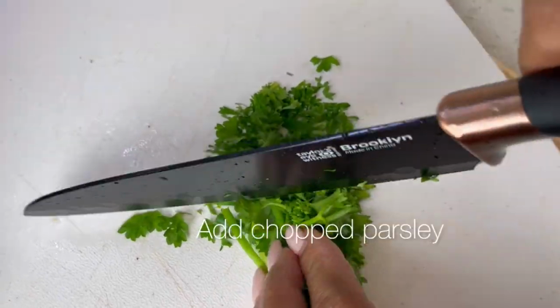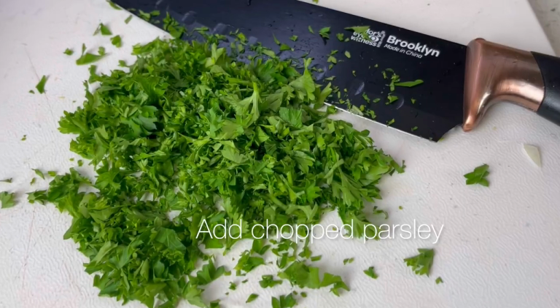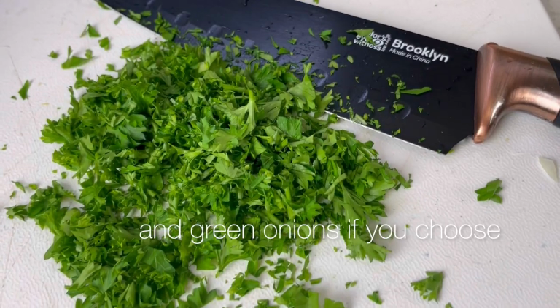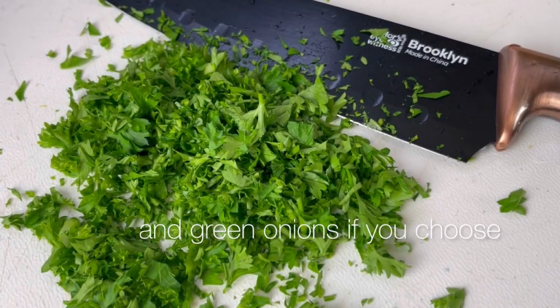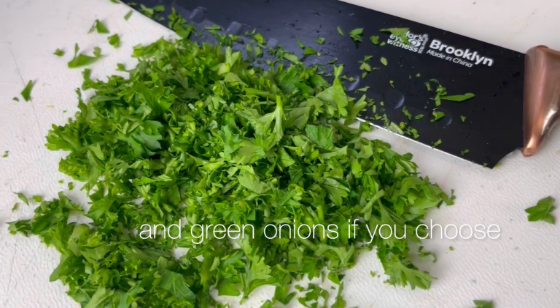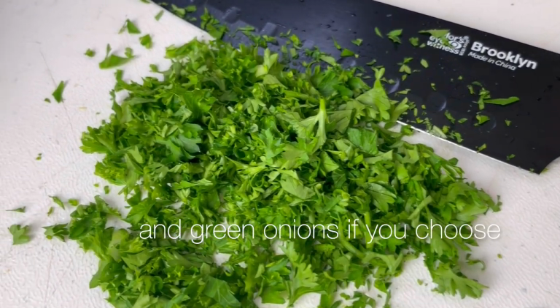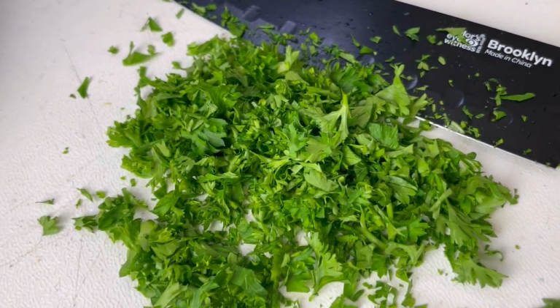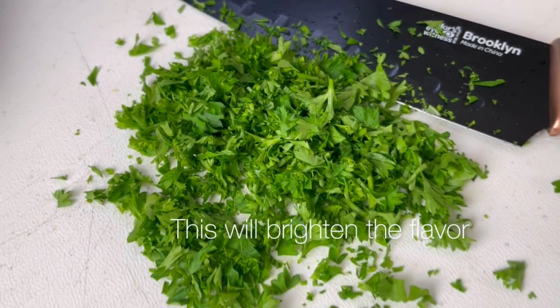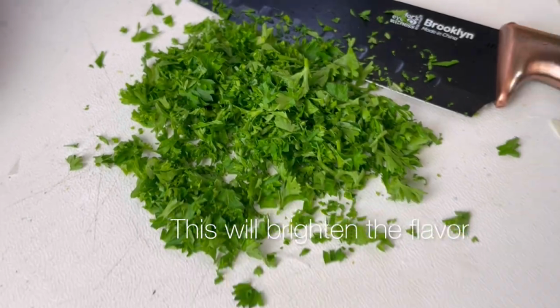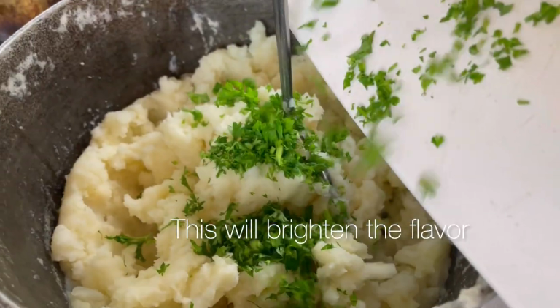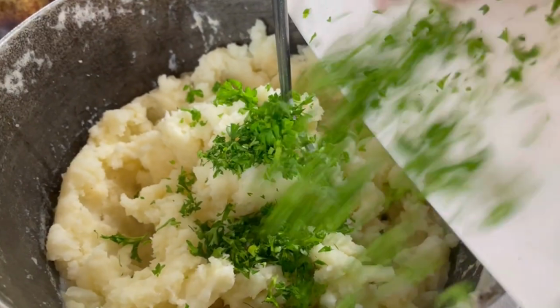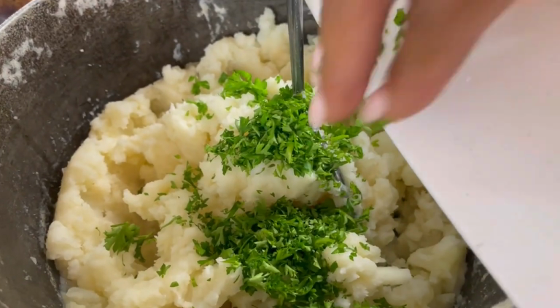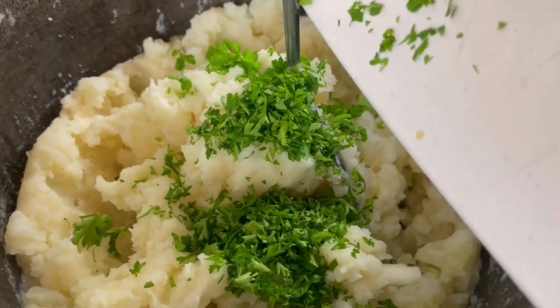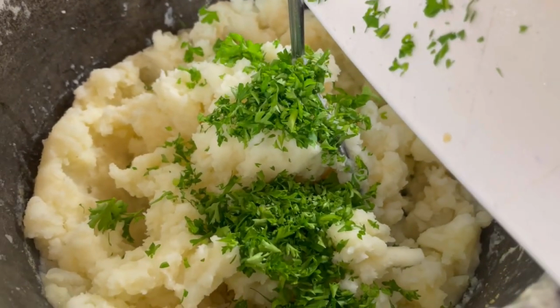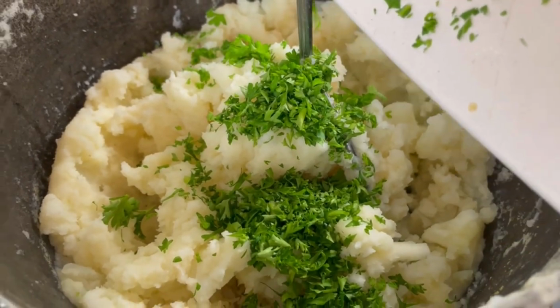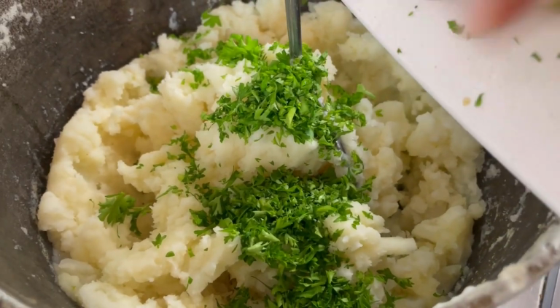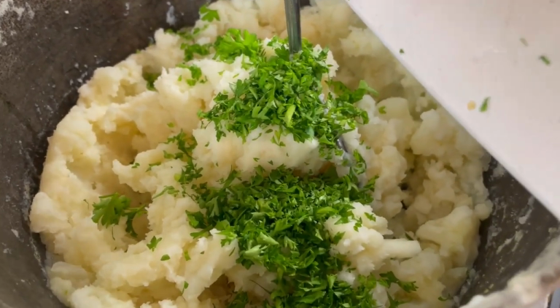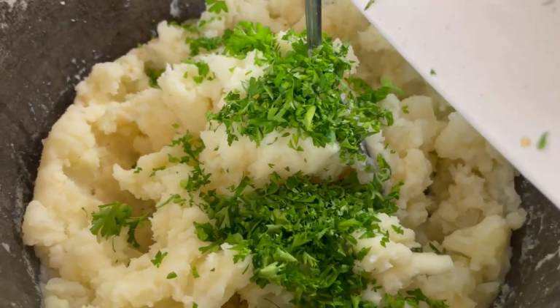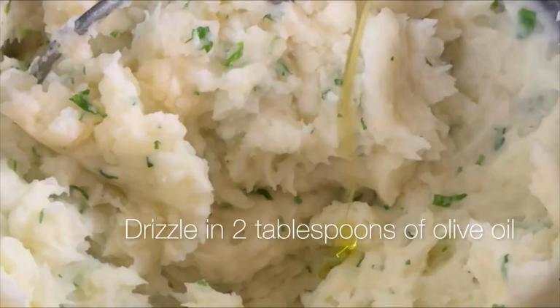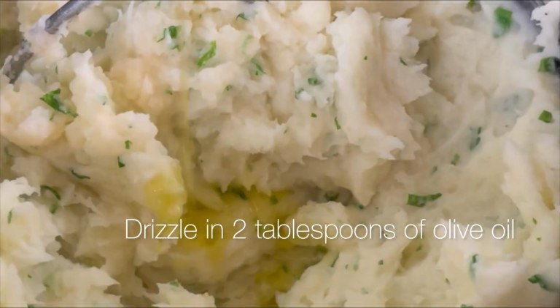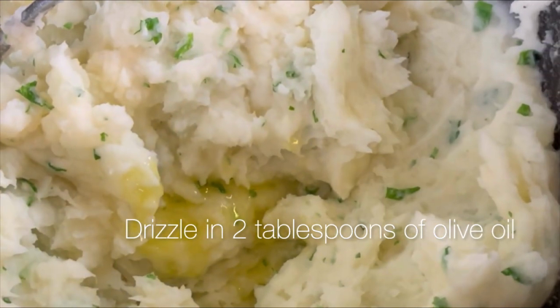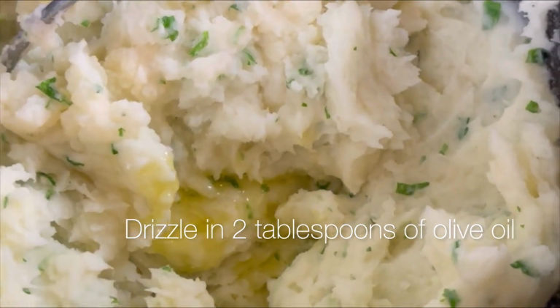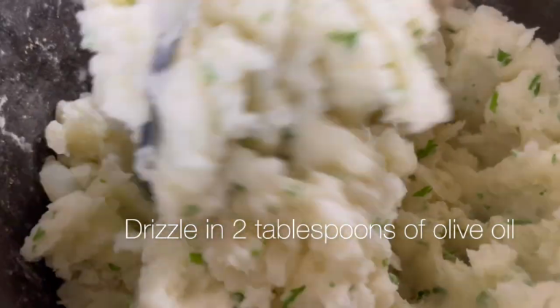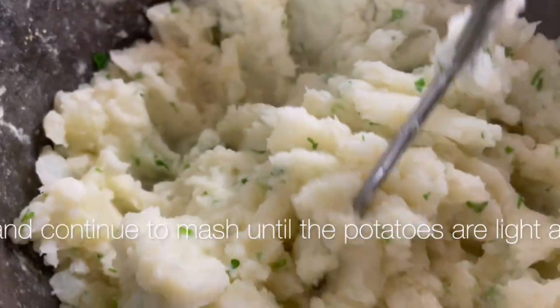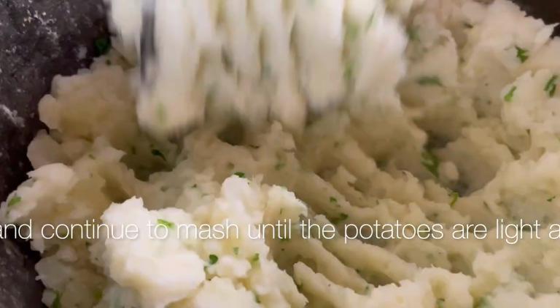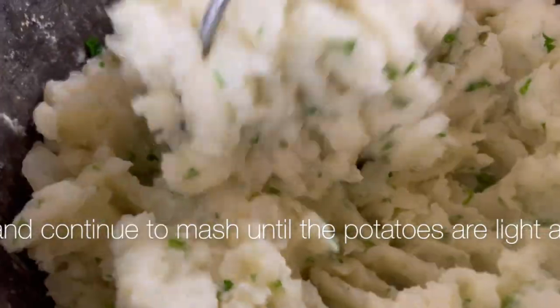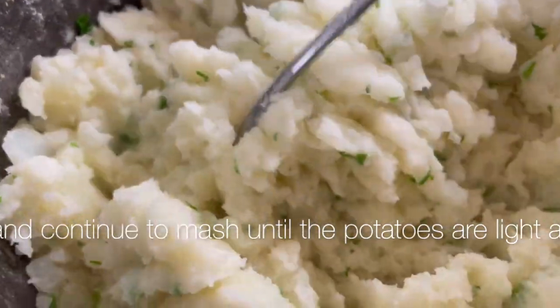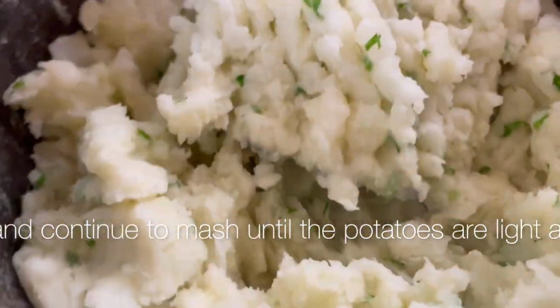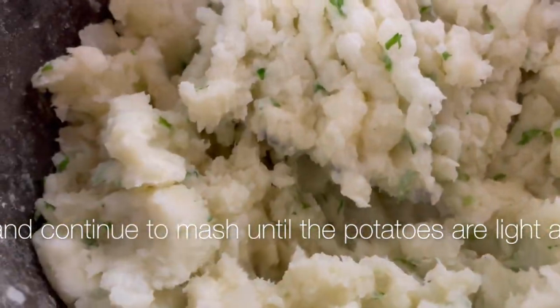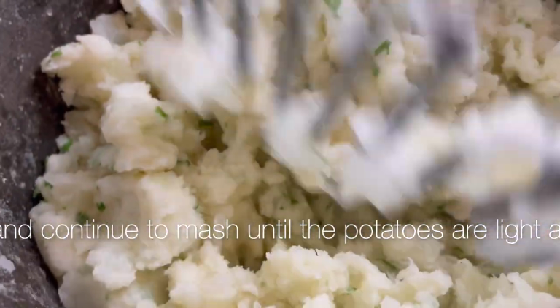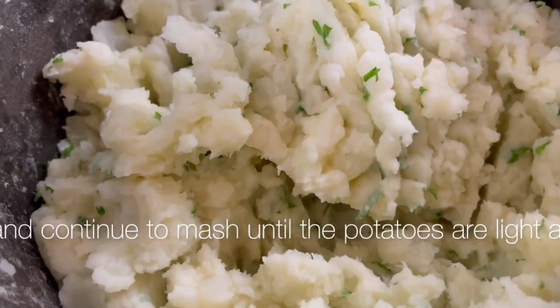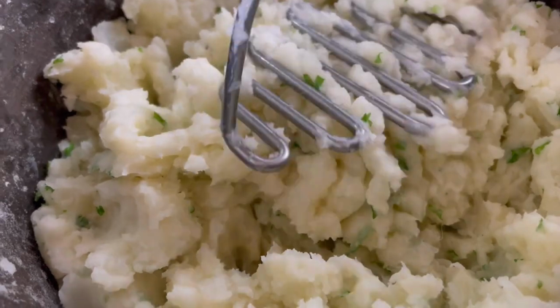Add chopped parsley and green onions if you choose — this will brighten the flavor. Drizzle in two tablespoons of olive oil and continue to mash until the potatoes are light and fluffy.